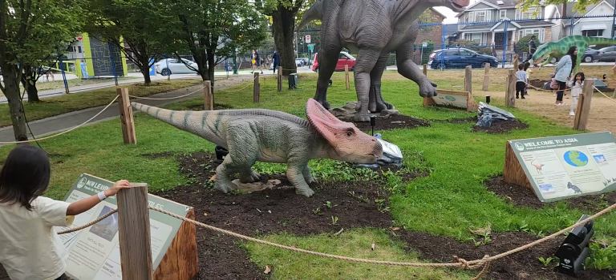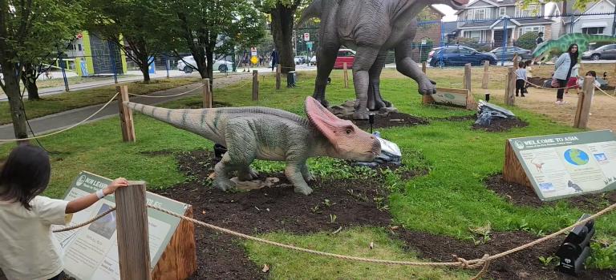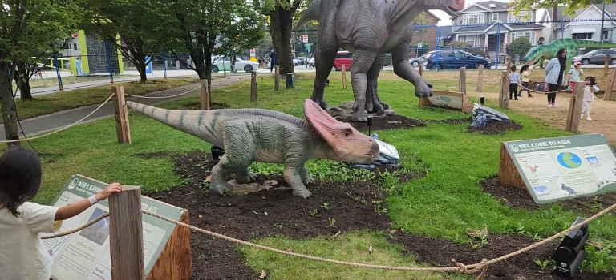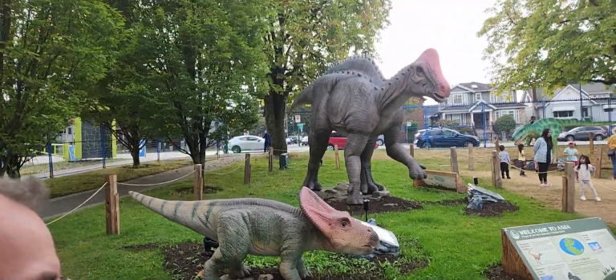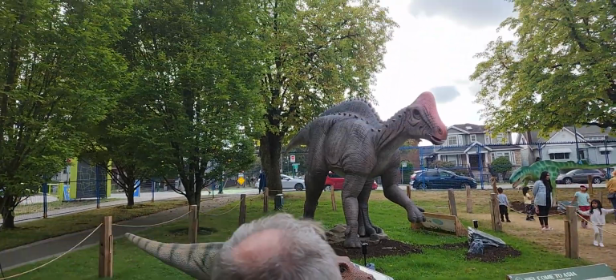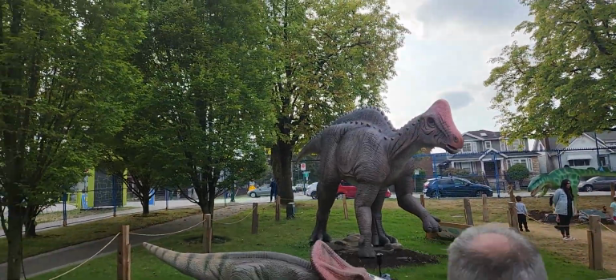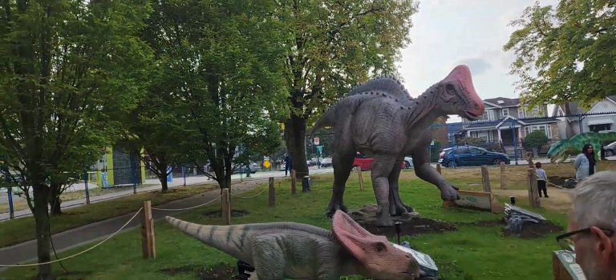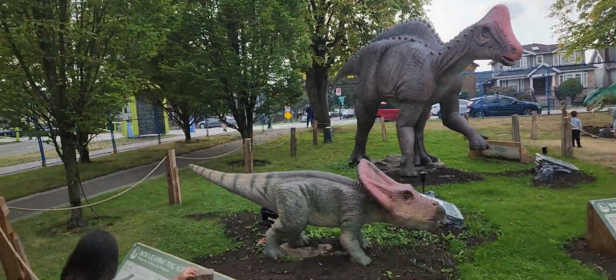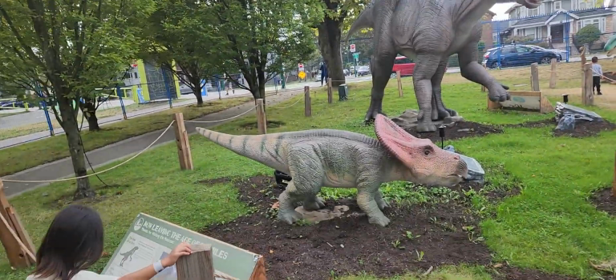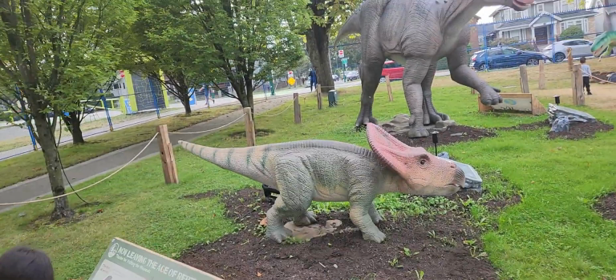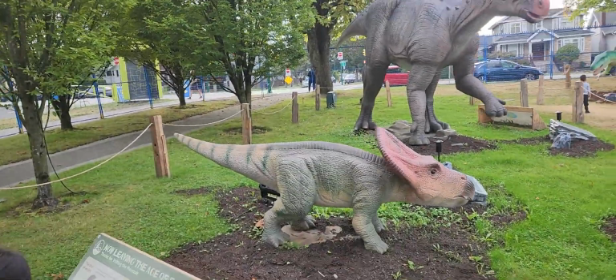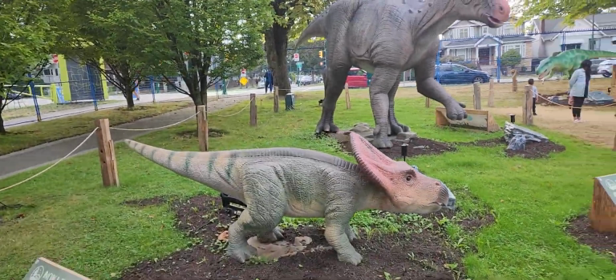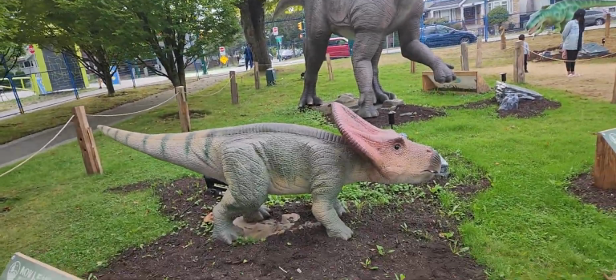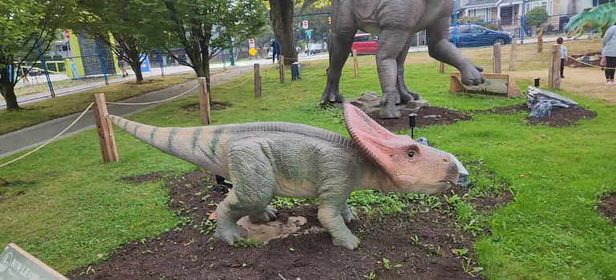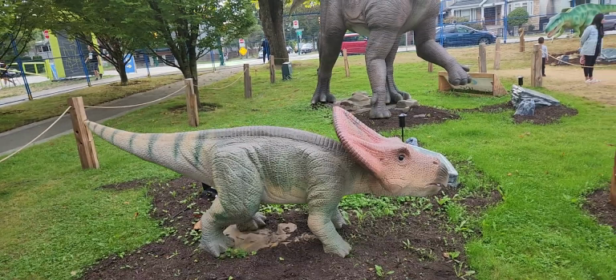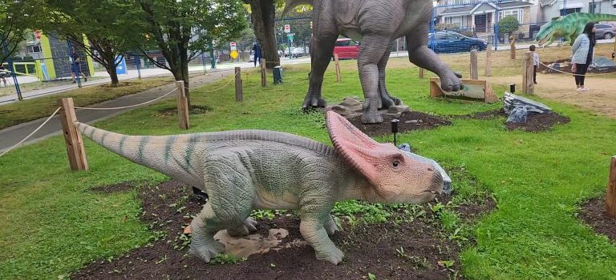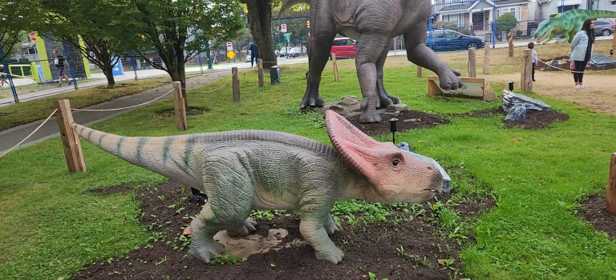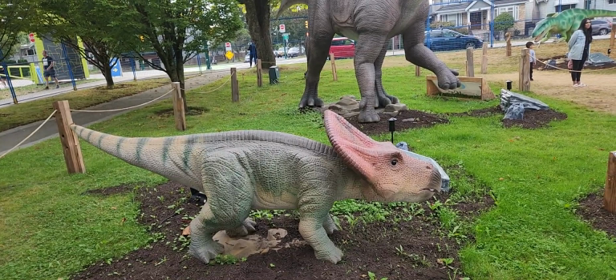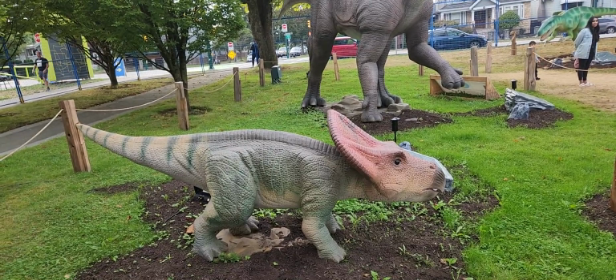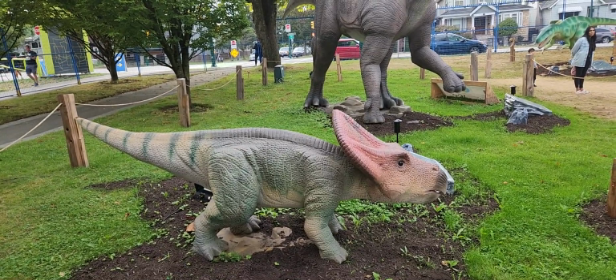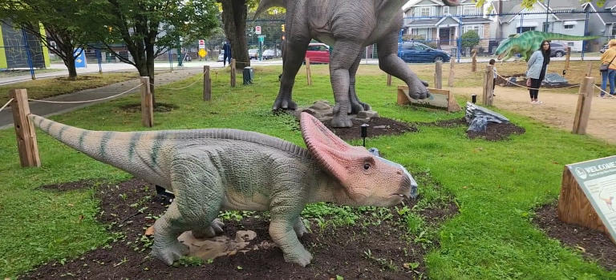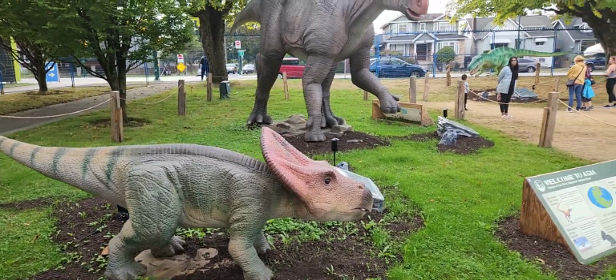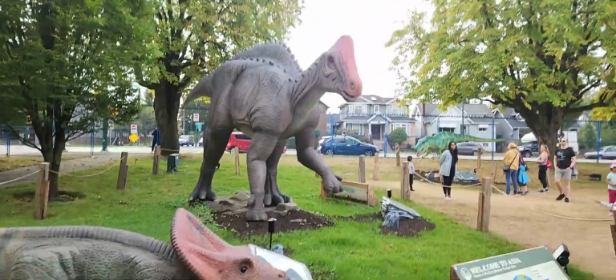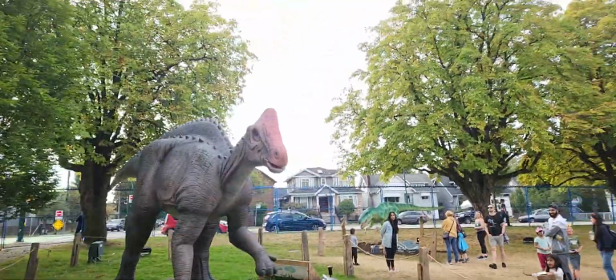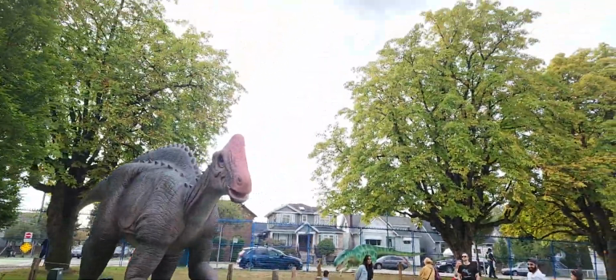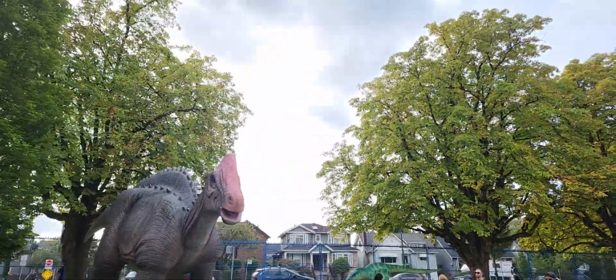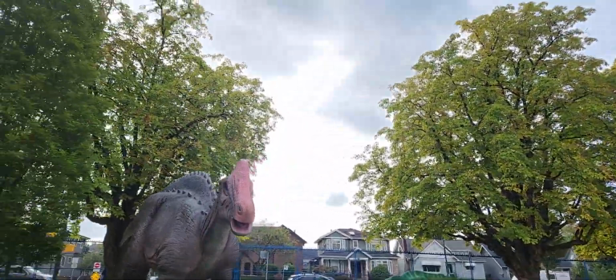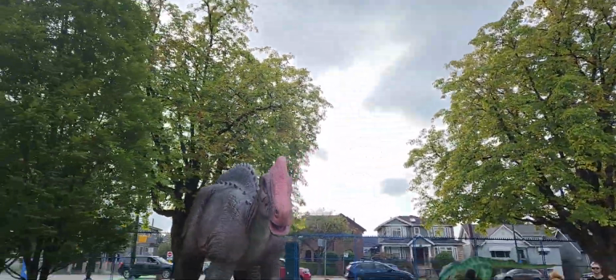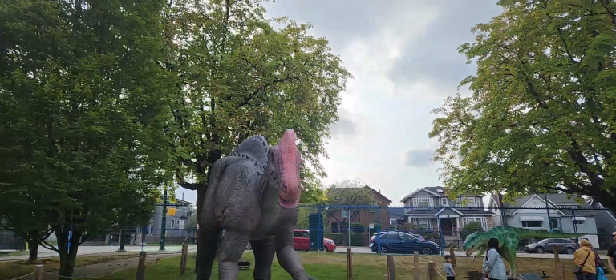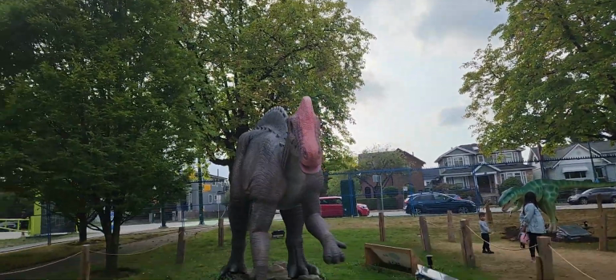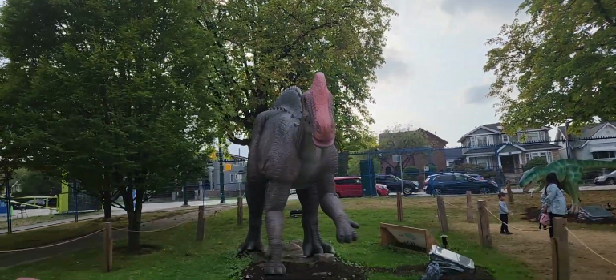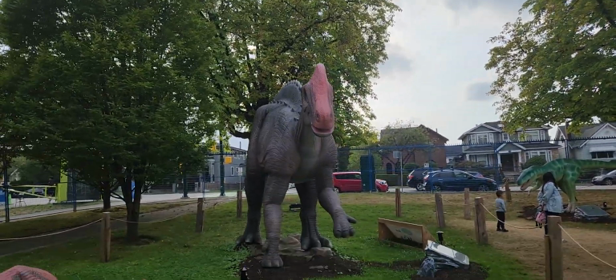I'll show you one of the coolest exhibits in P&E, that being the dinosaur exhibit. Let's try and get some footage of you there. Look at that.